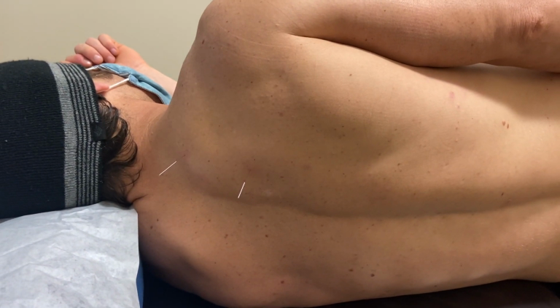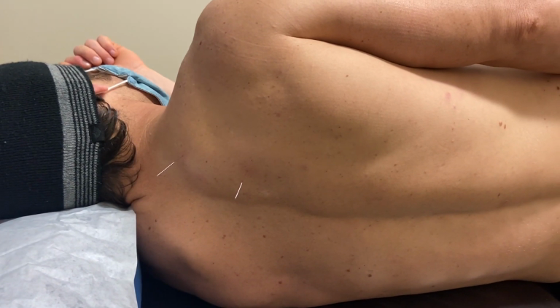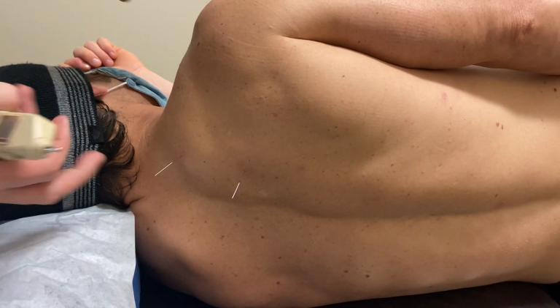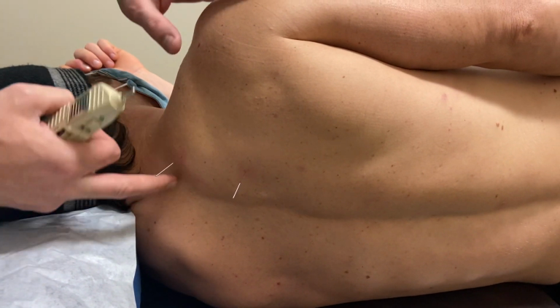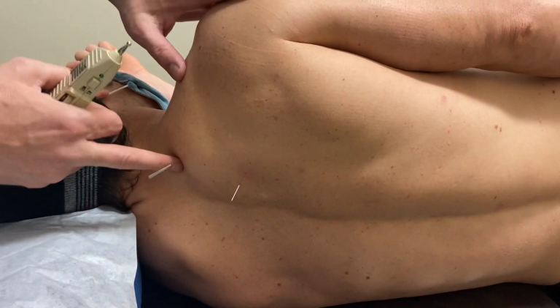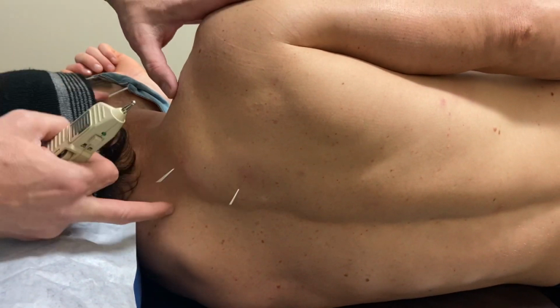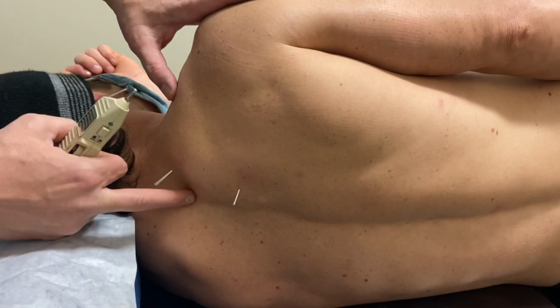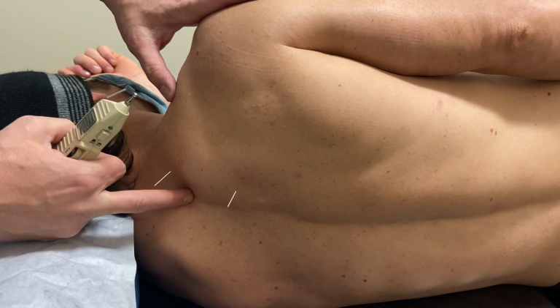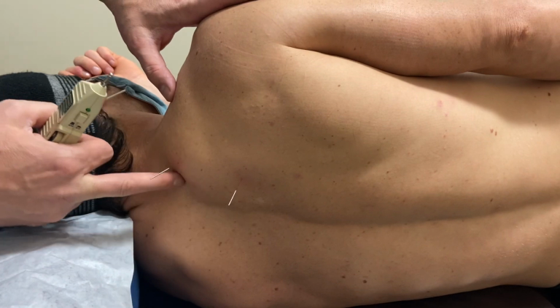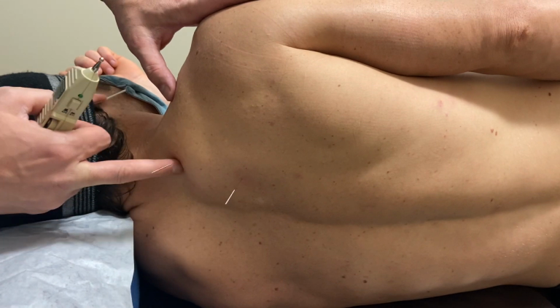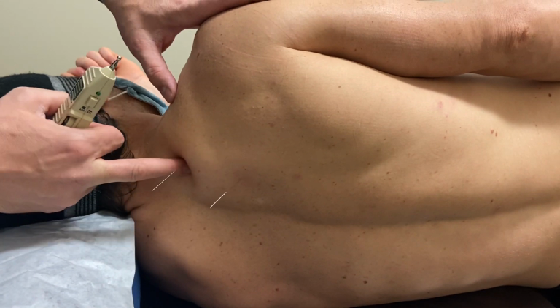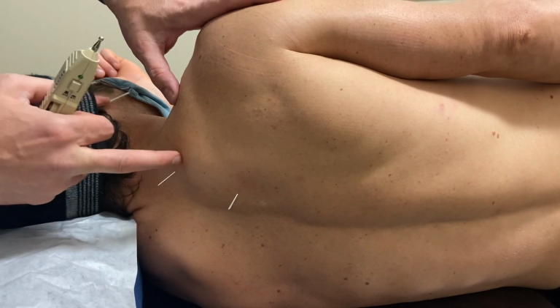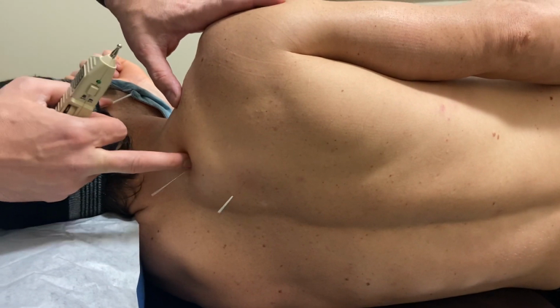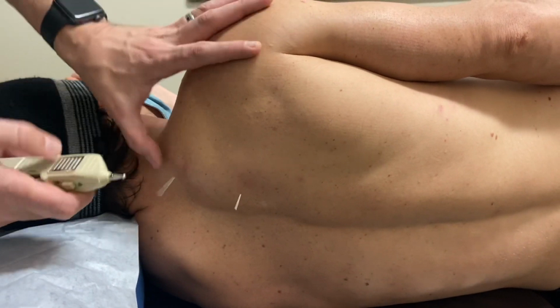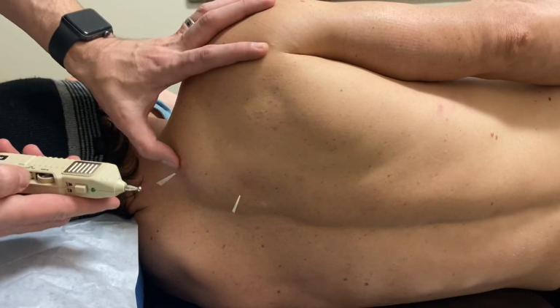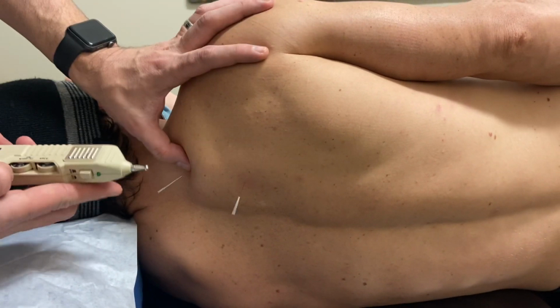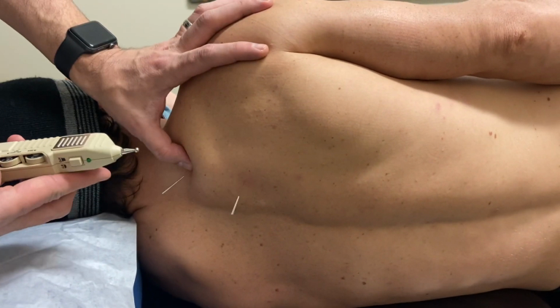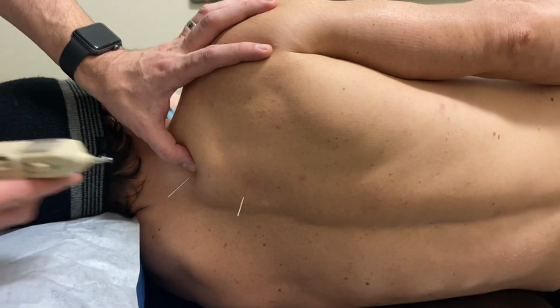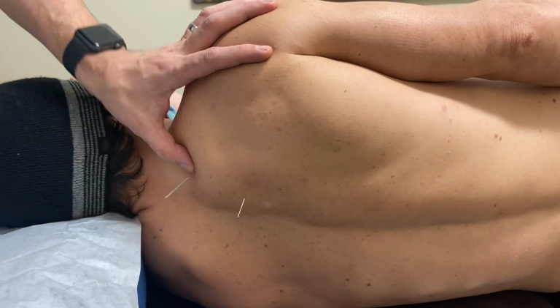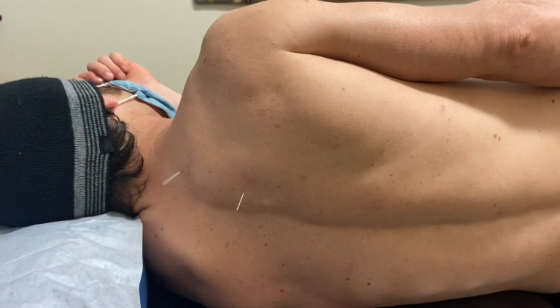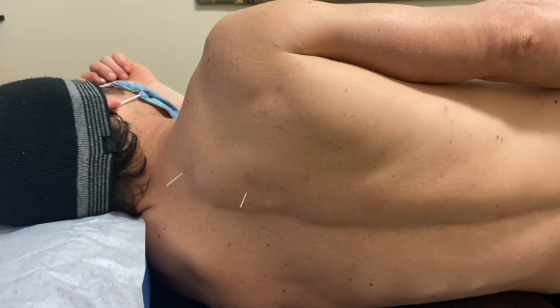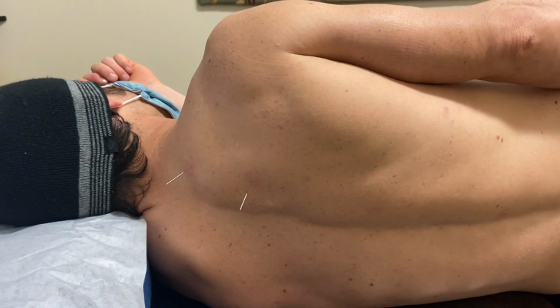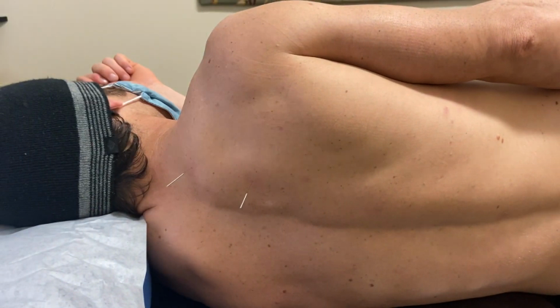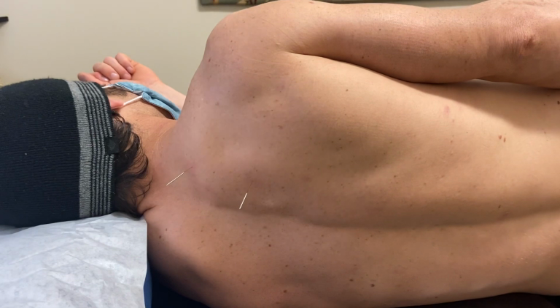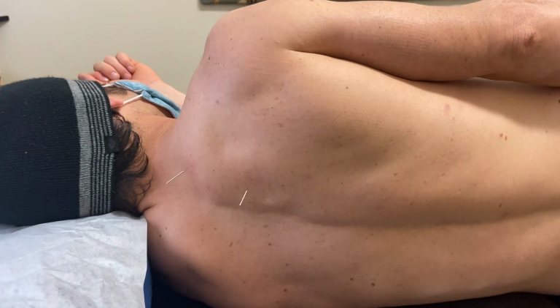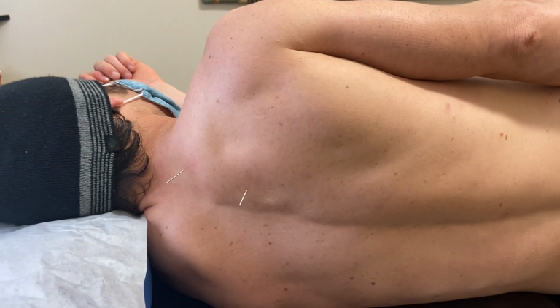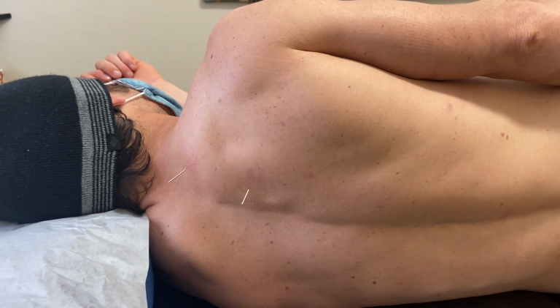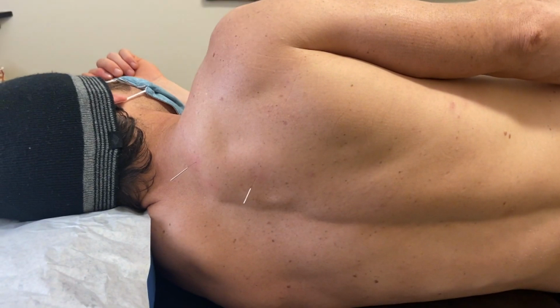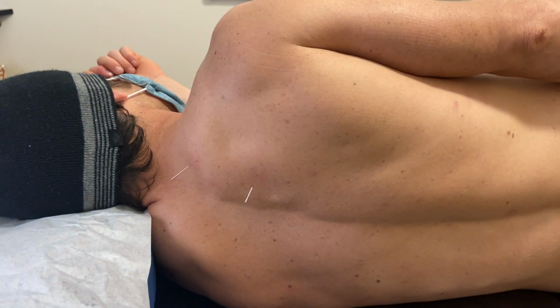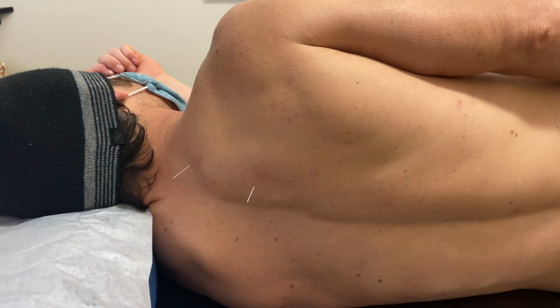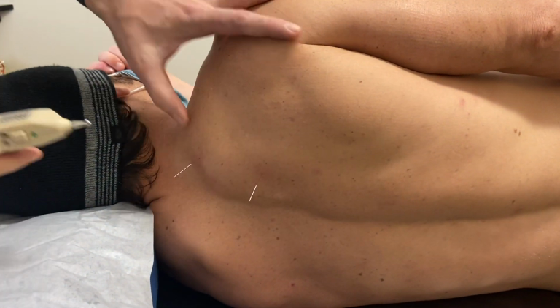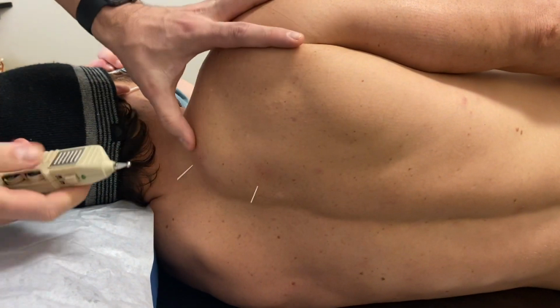This is T3 and I've gotten wider here. Now I'm getting a contraction.